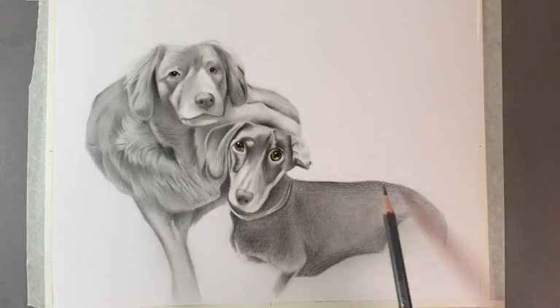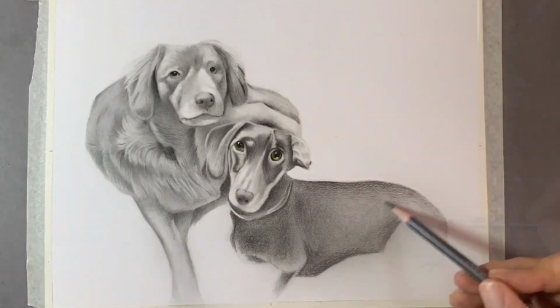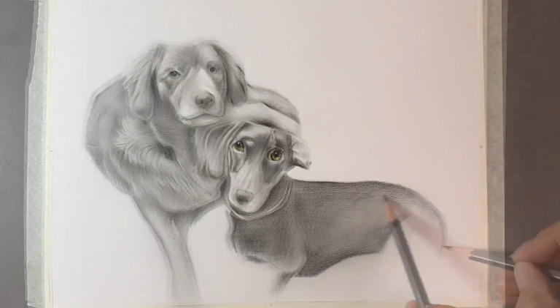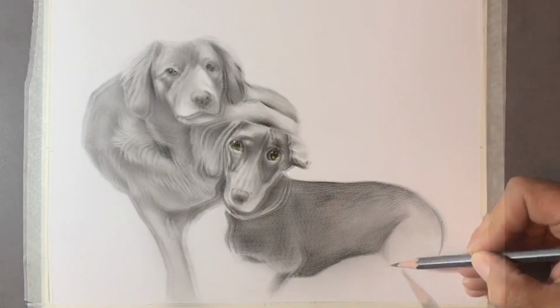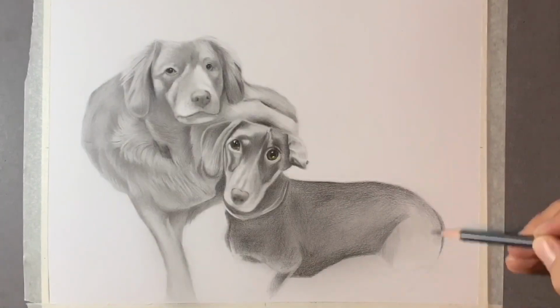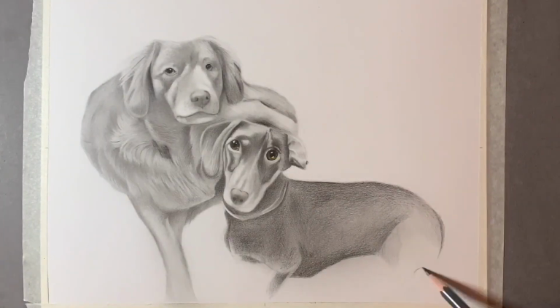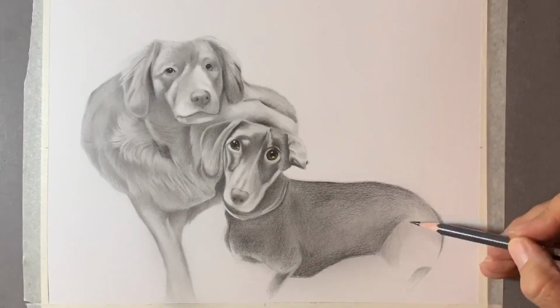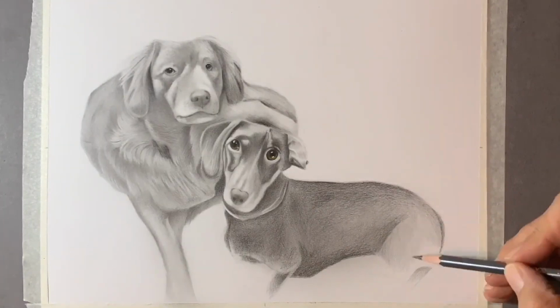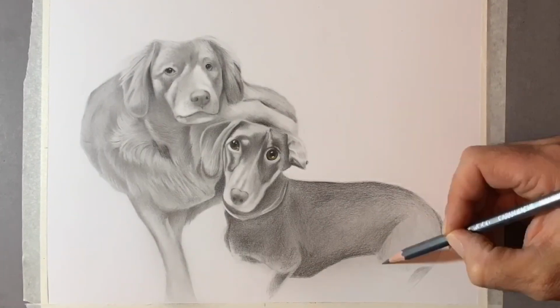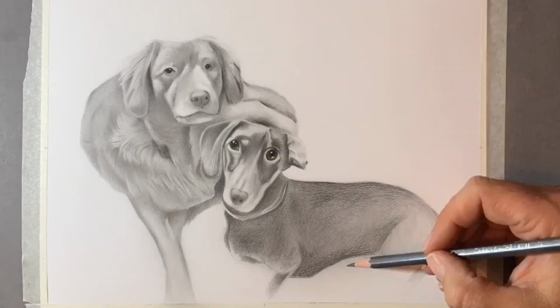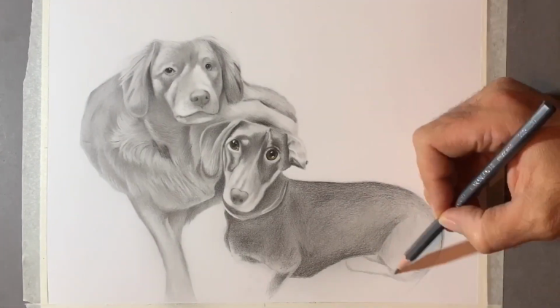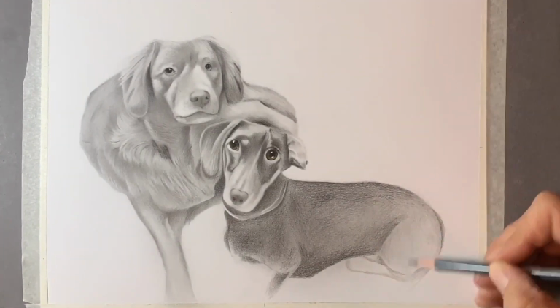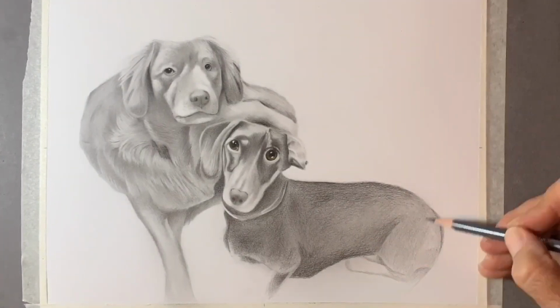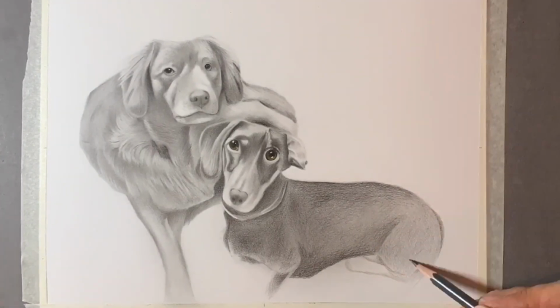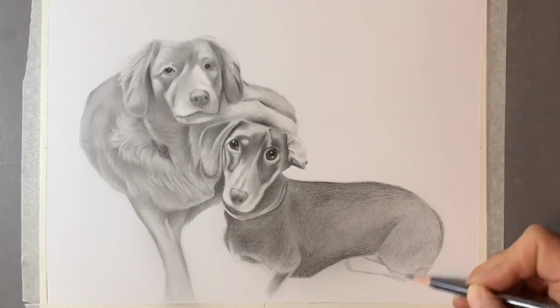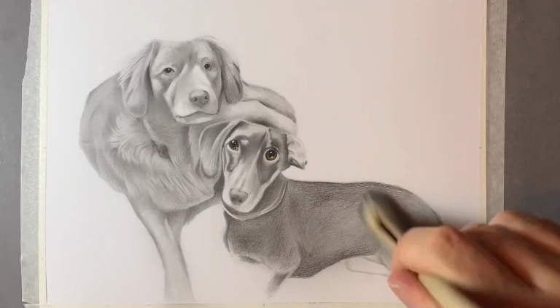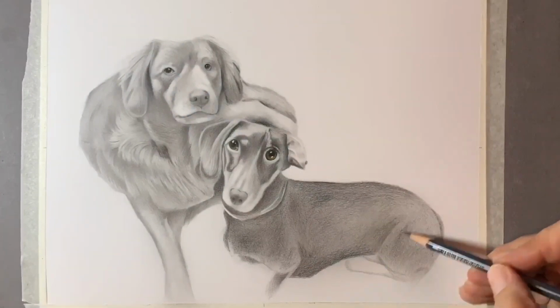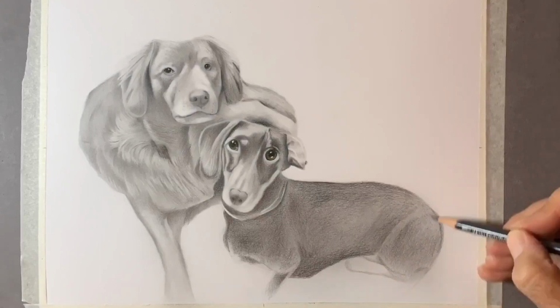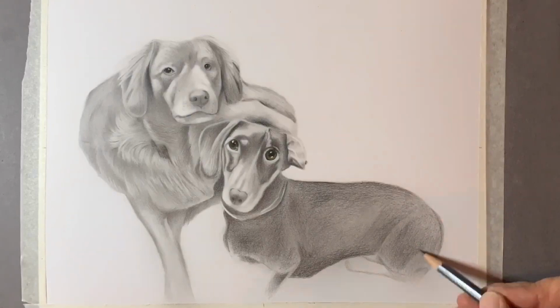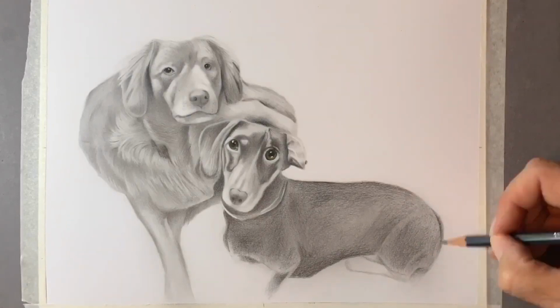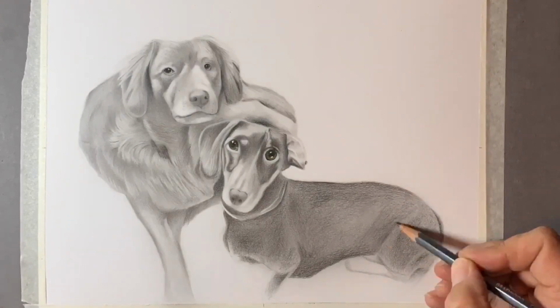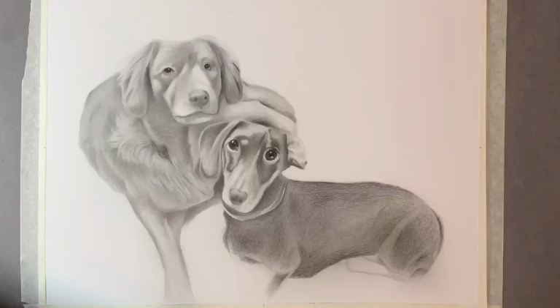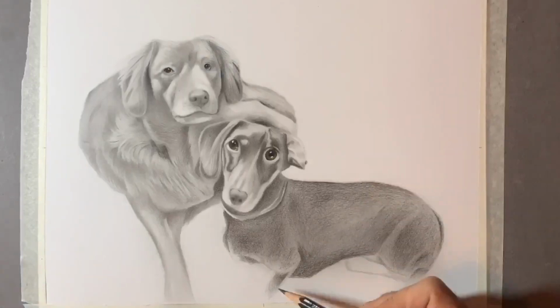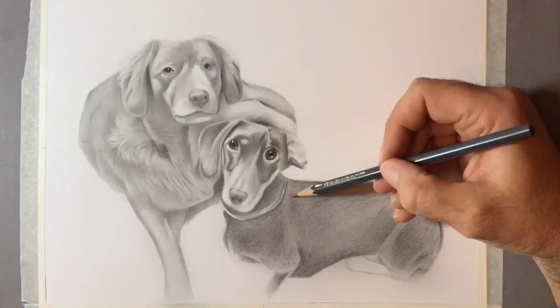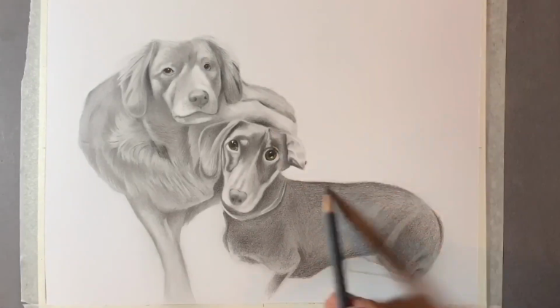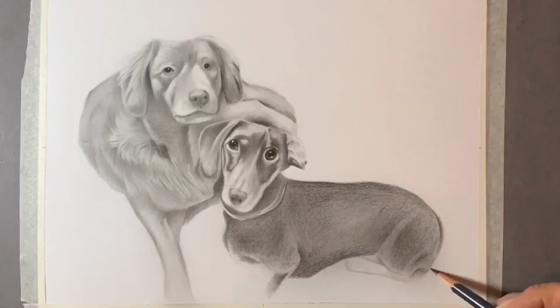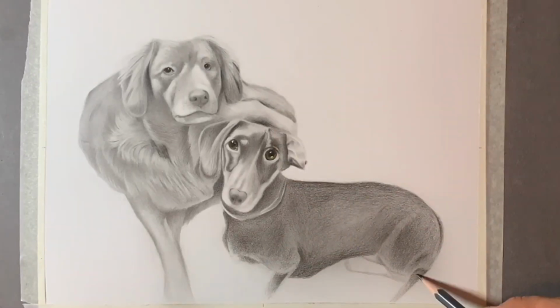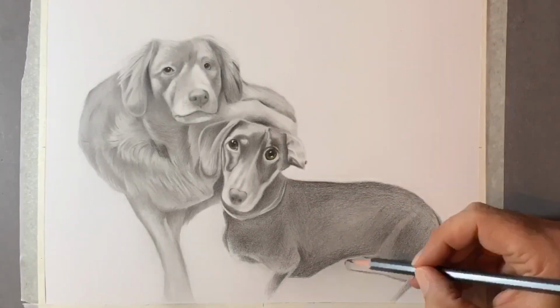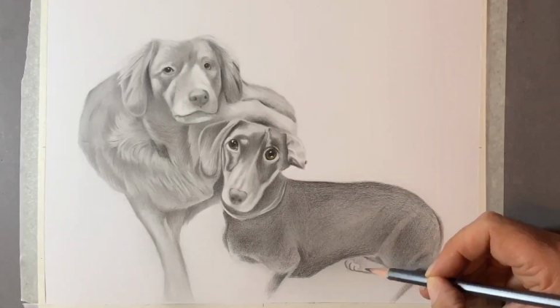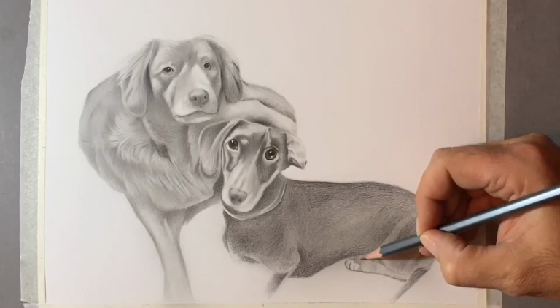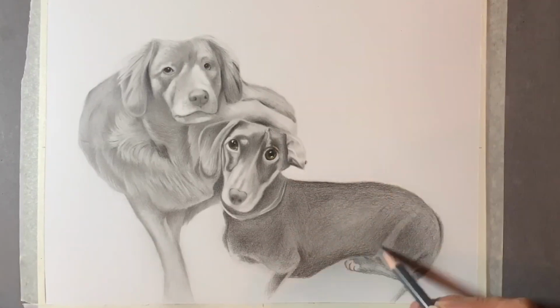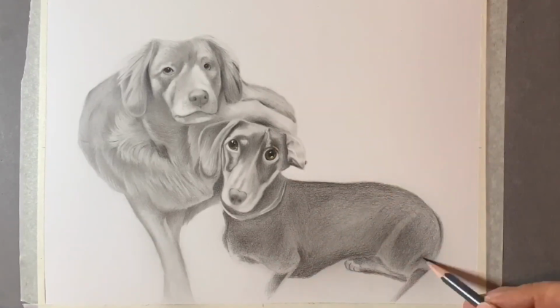All in all, this drawing took me about 15 hours. I really enjoyed it. I actually went for some colour in the eyes and it really does make the drawing pop. I'm really happy with how this turned out.